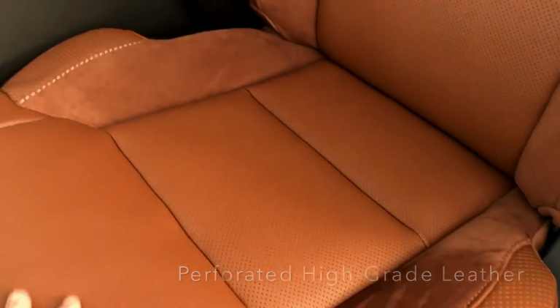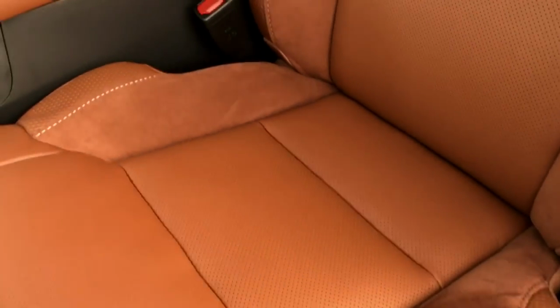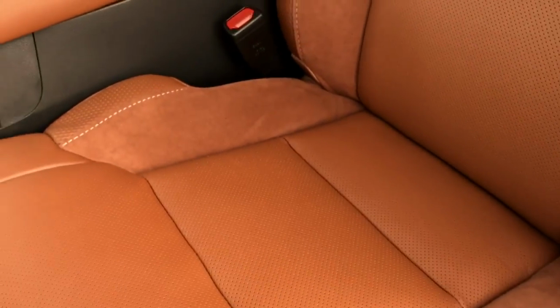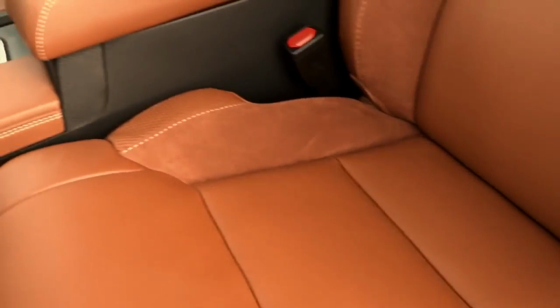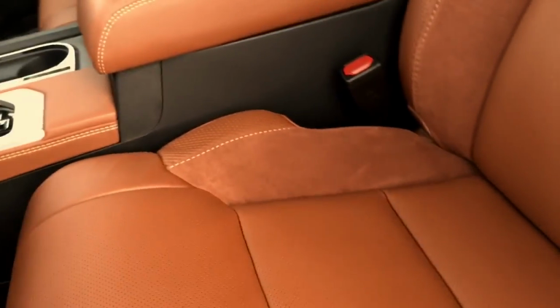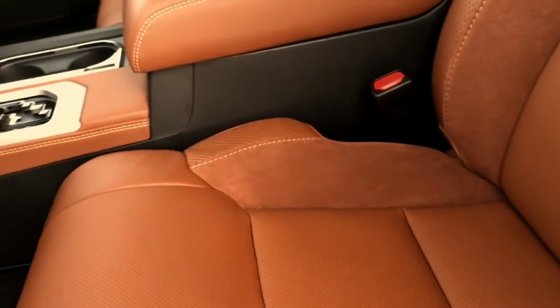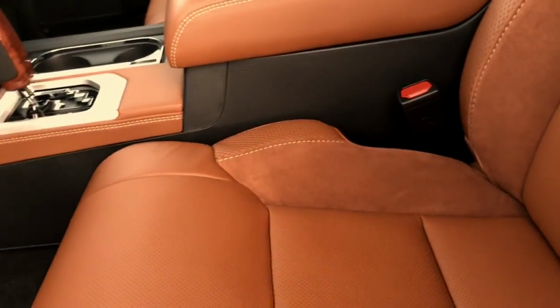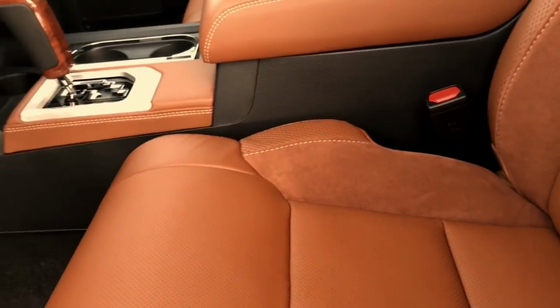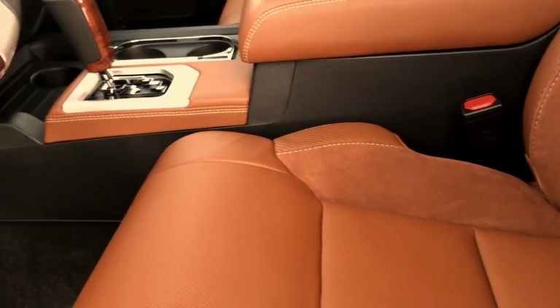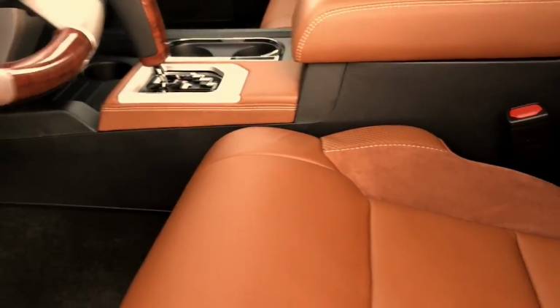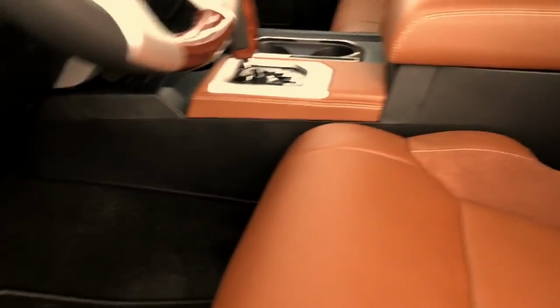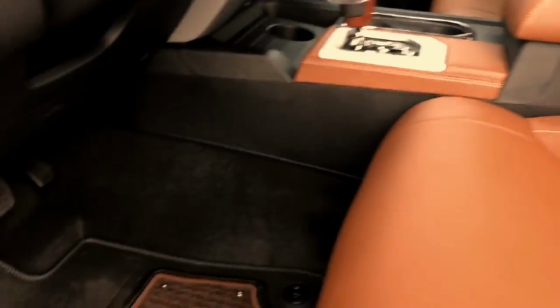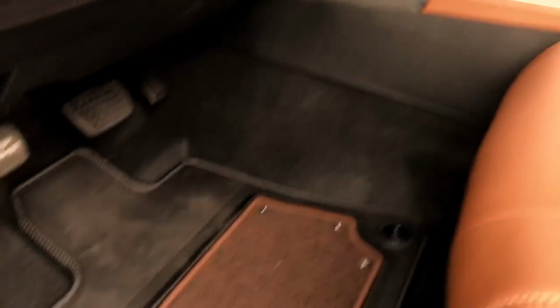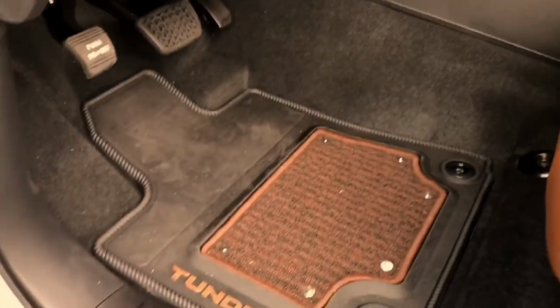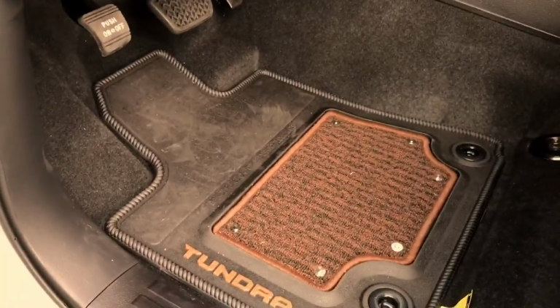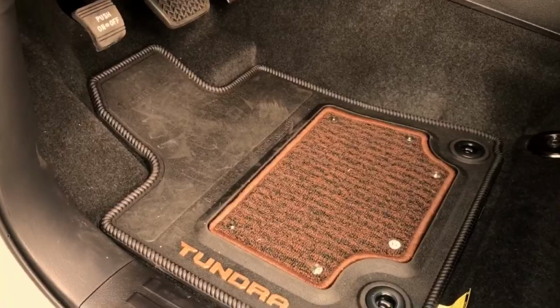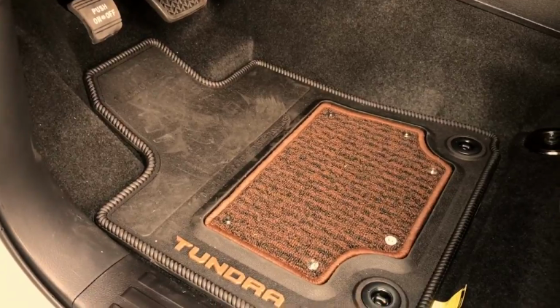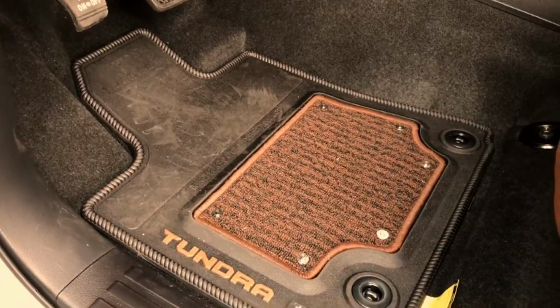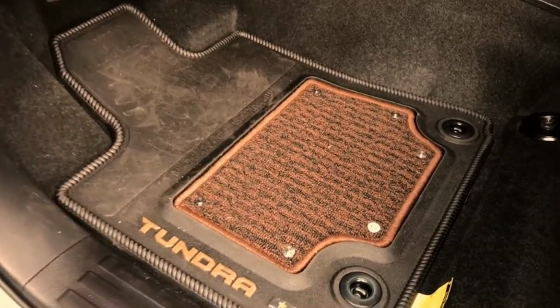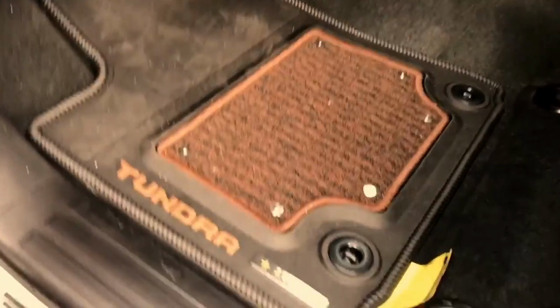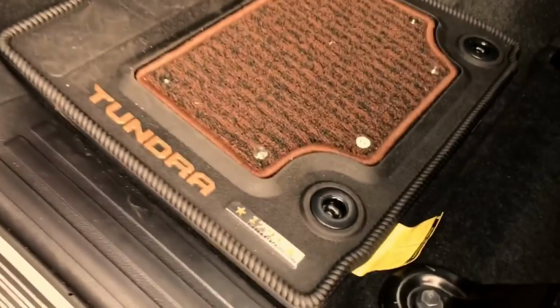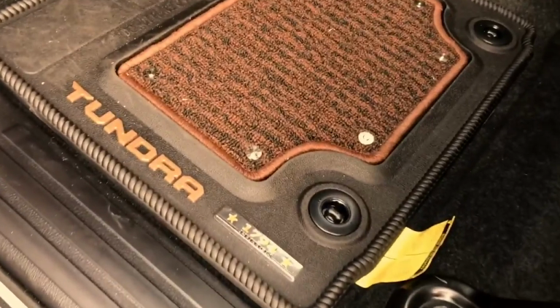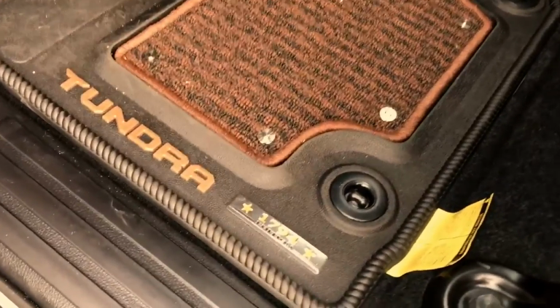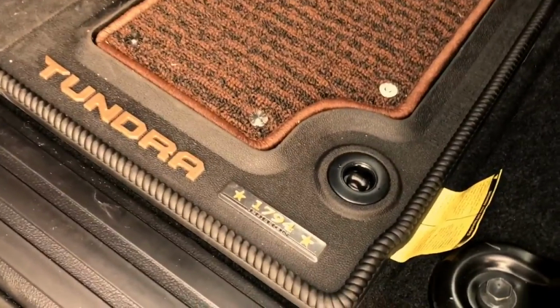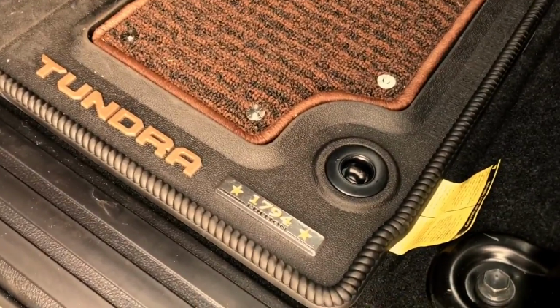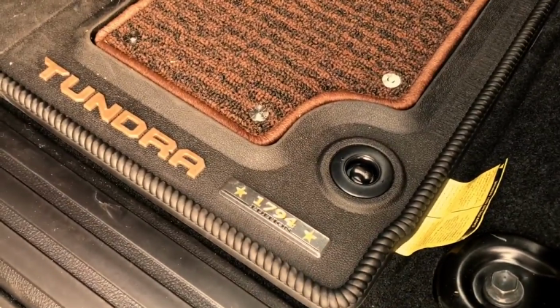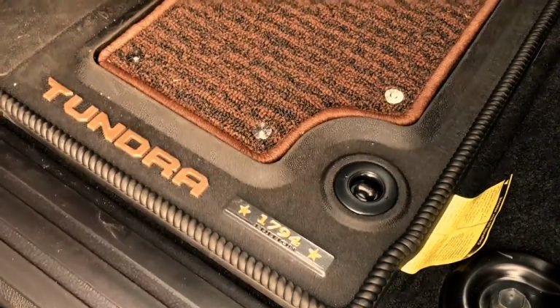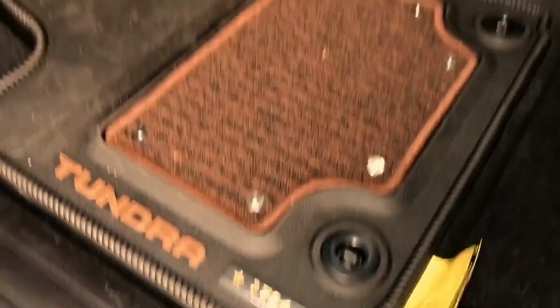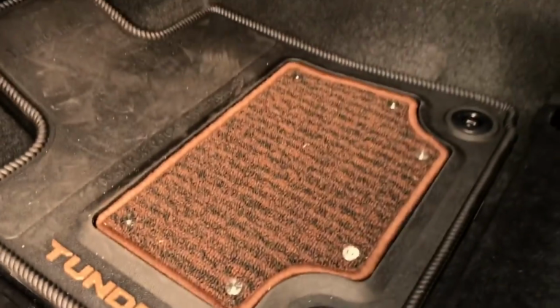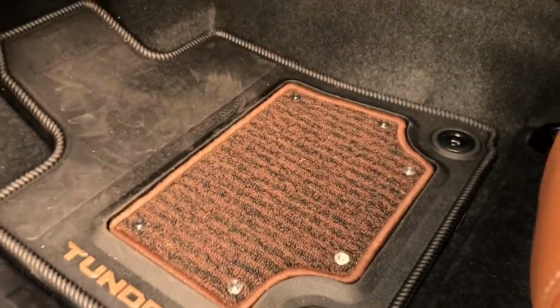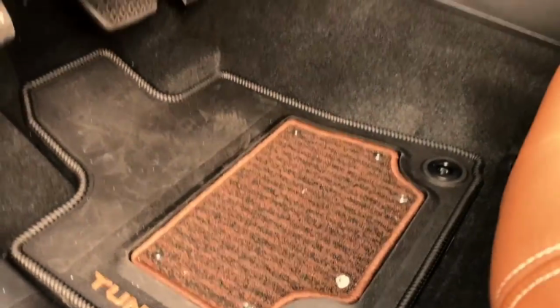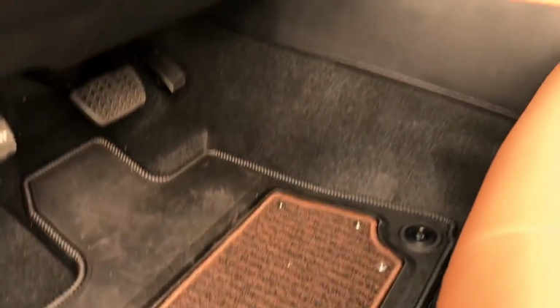These are ventilated seats, so they're heated and cooled. Mats are standard in this truck — unique mats, again with the 1794 badging.